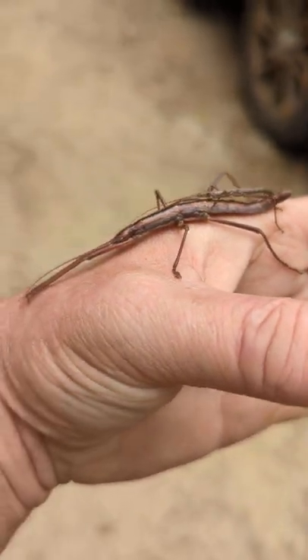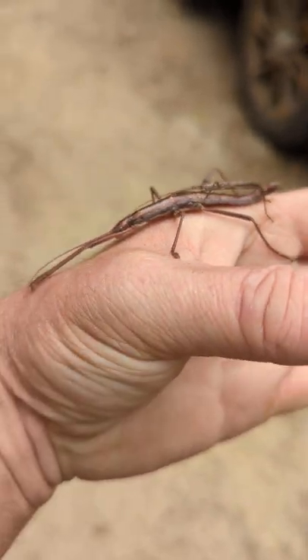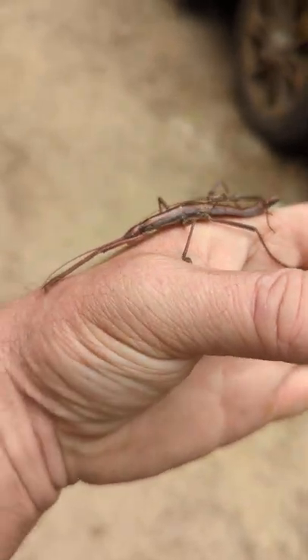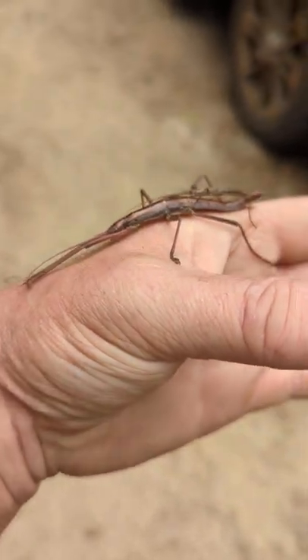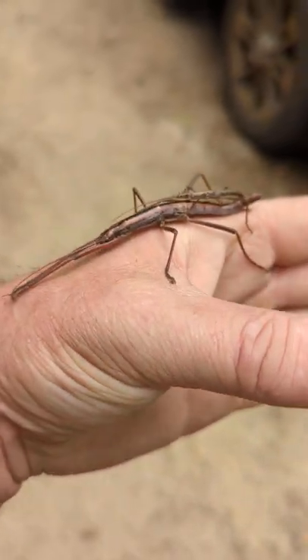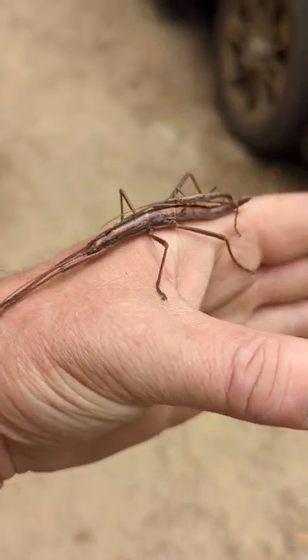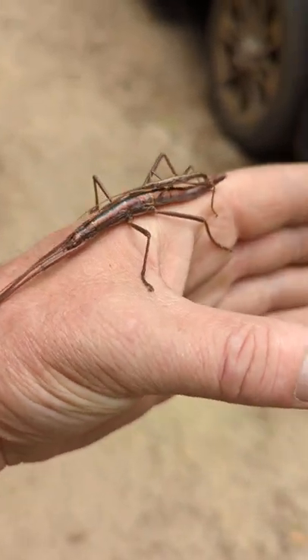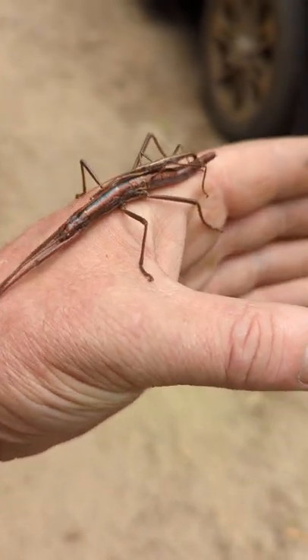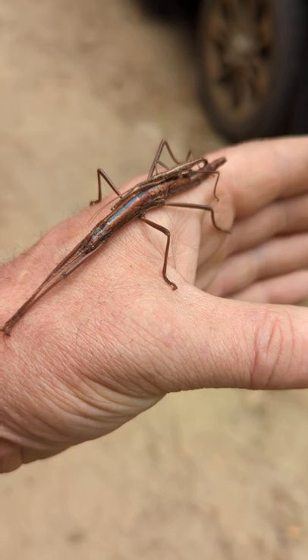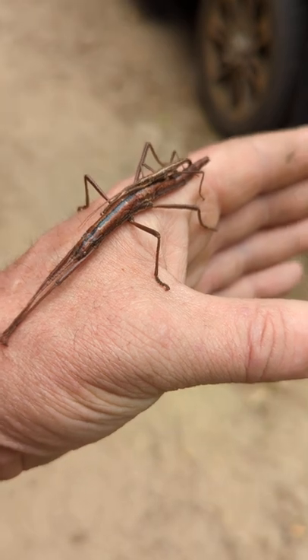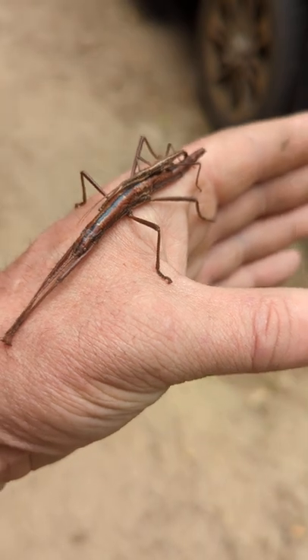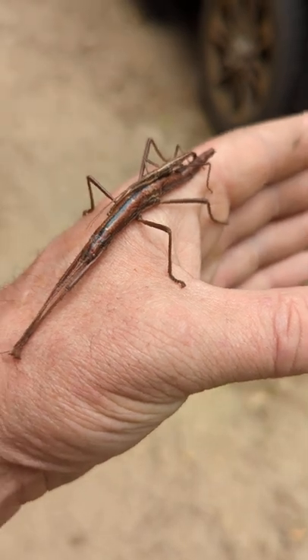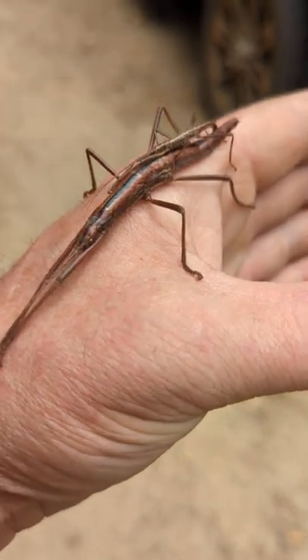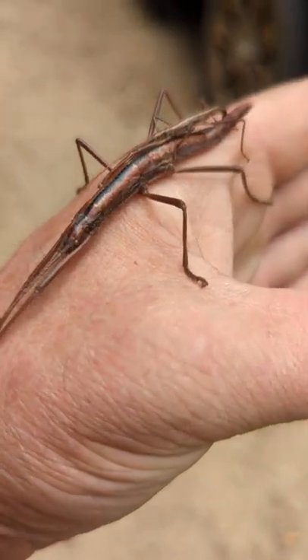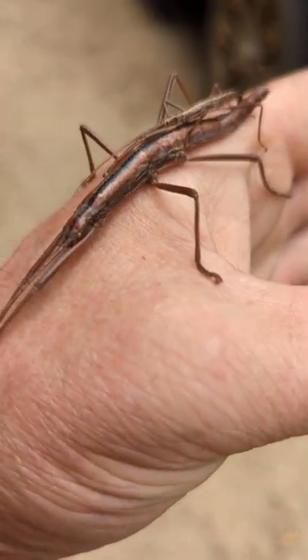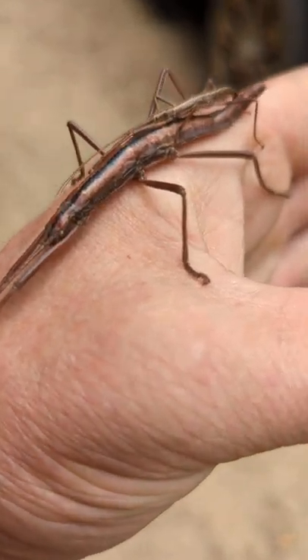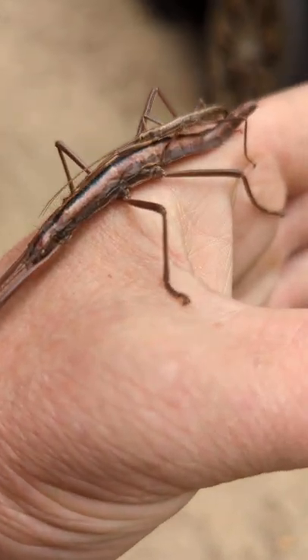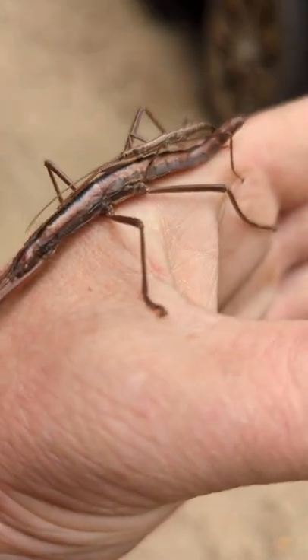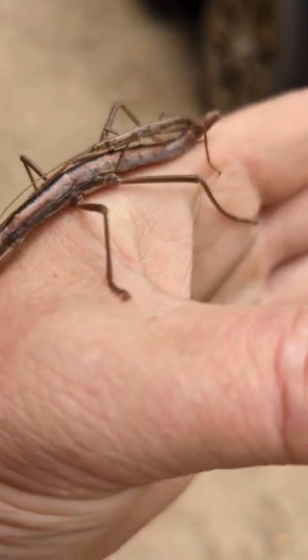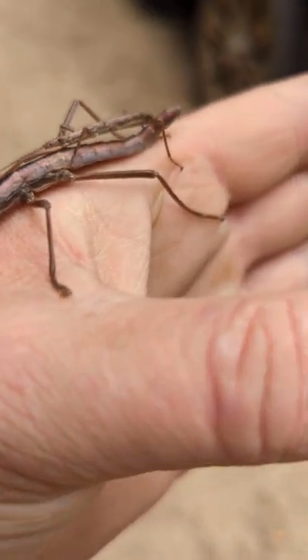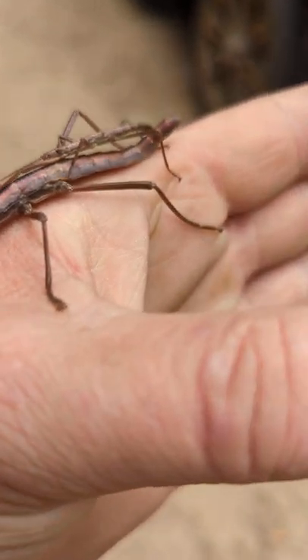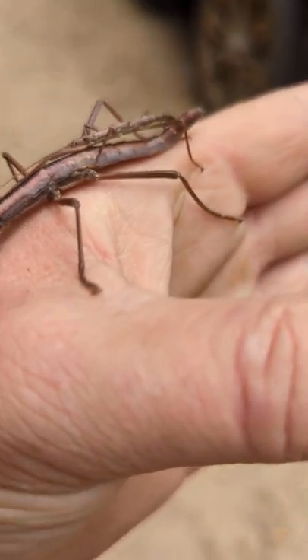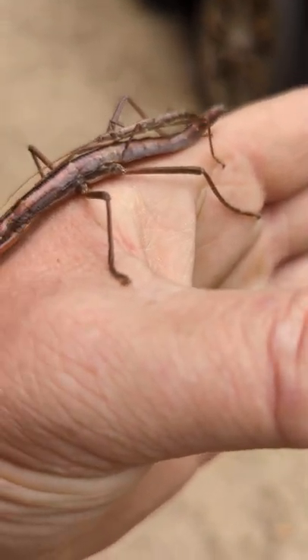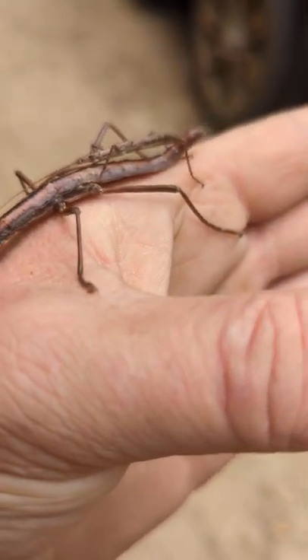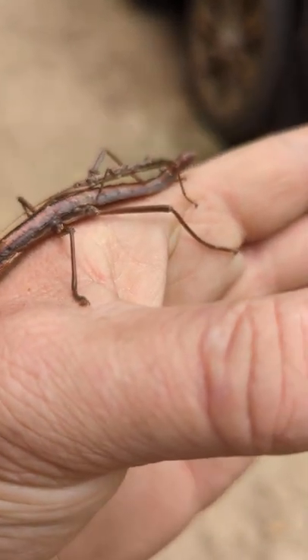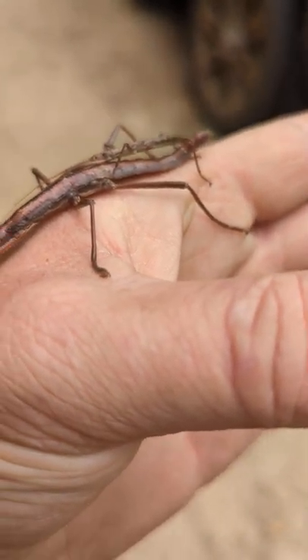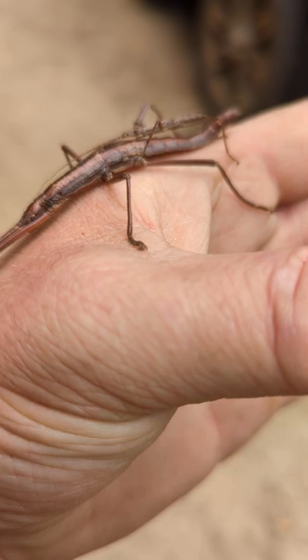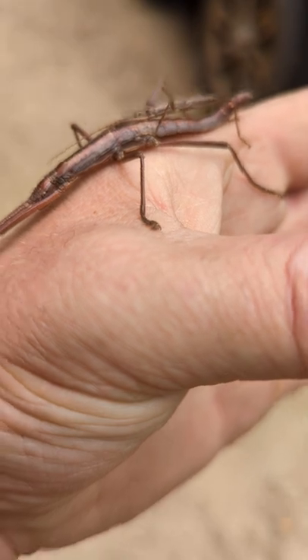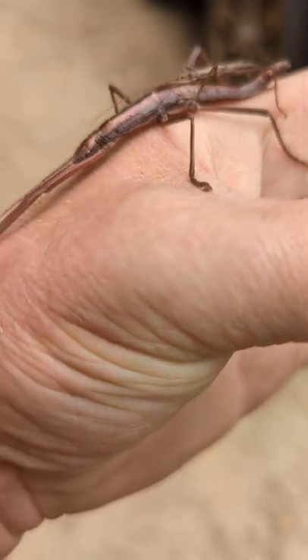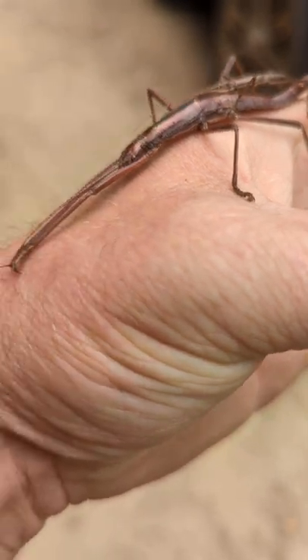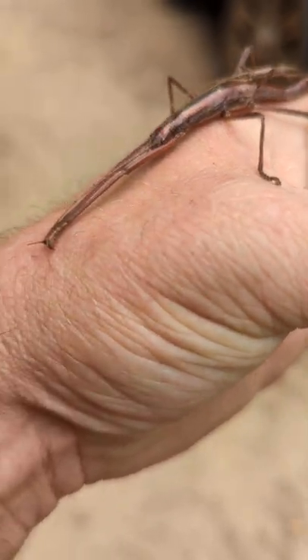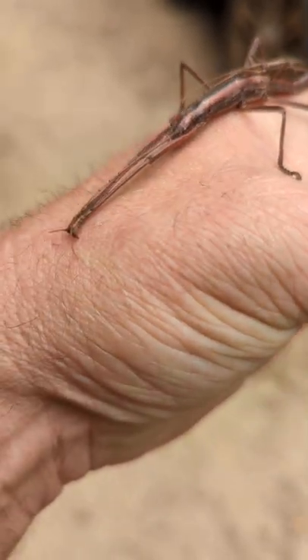These guys won't hurt you. It's kind of spooky if they start crawling on you and you didn't know they were there.